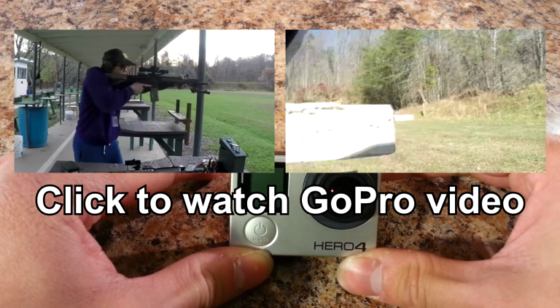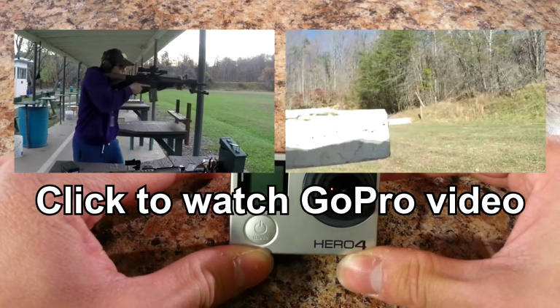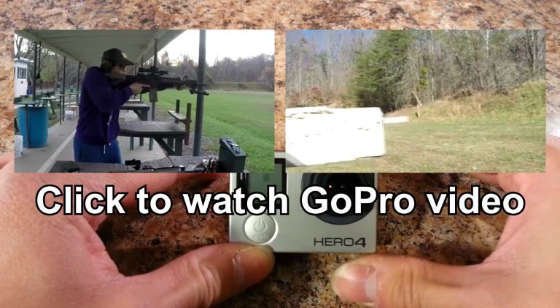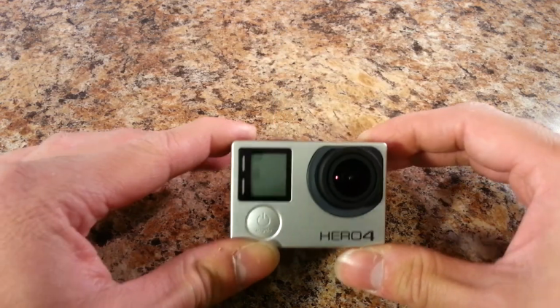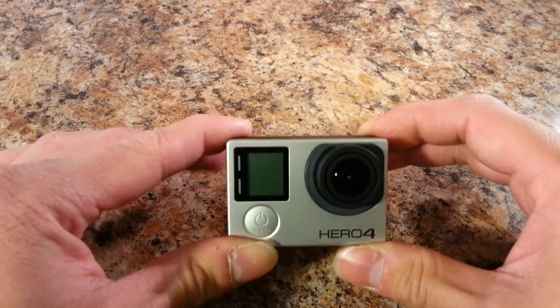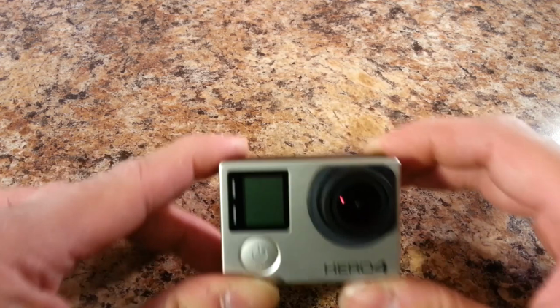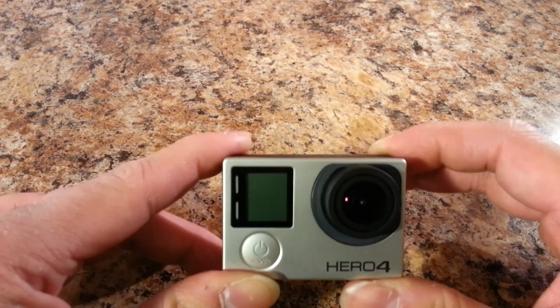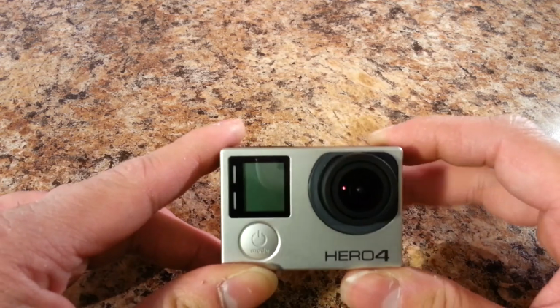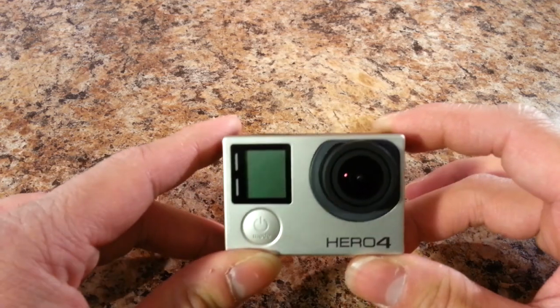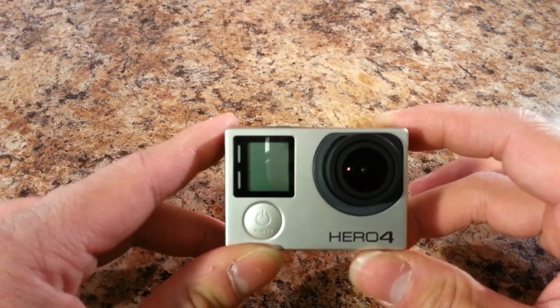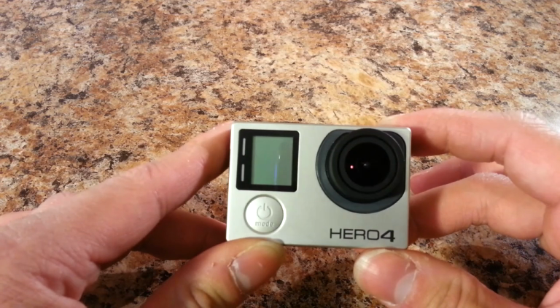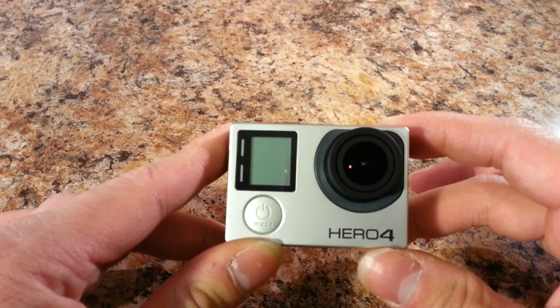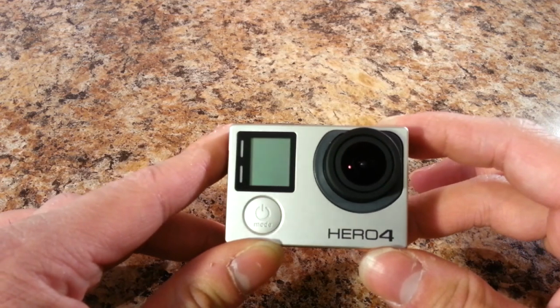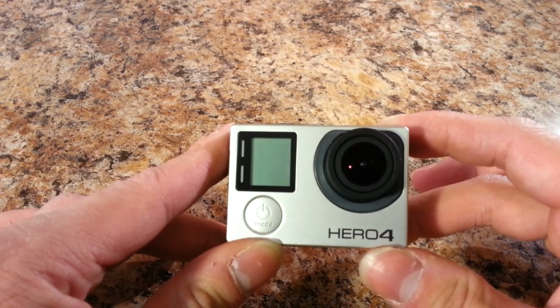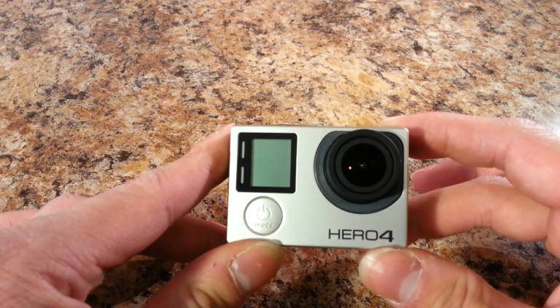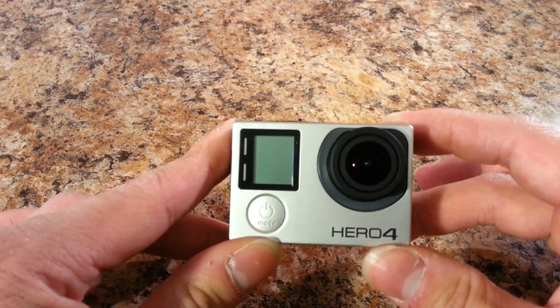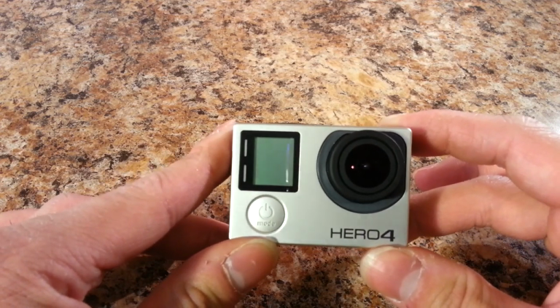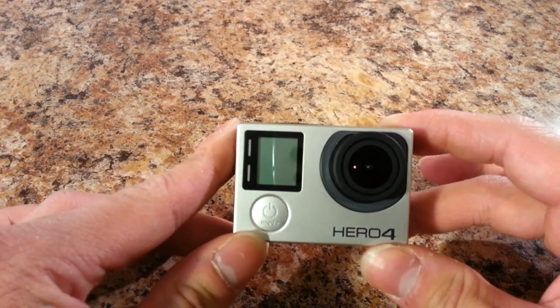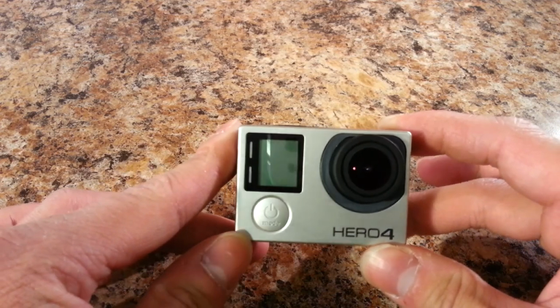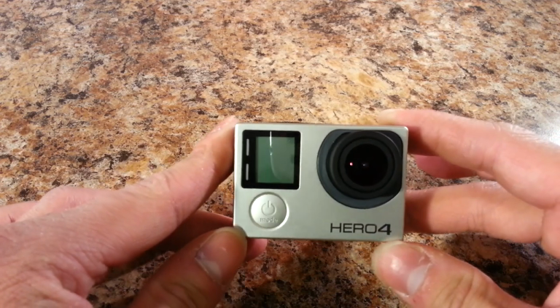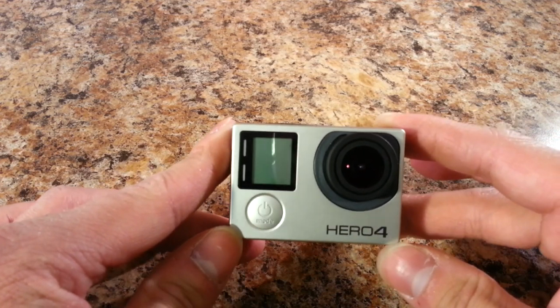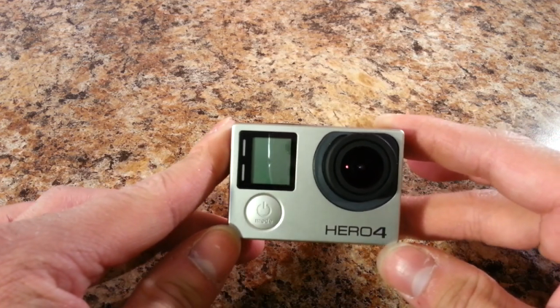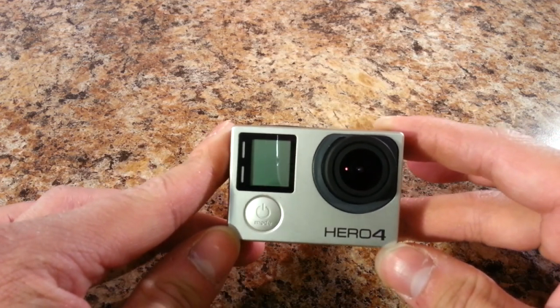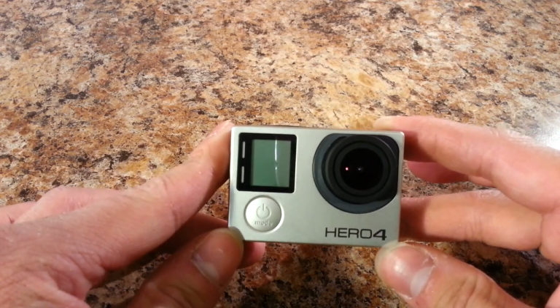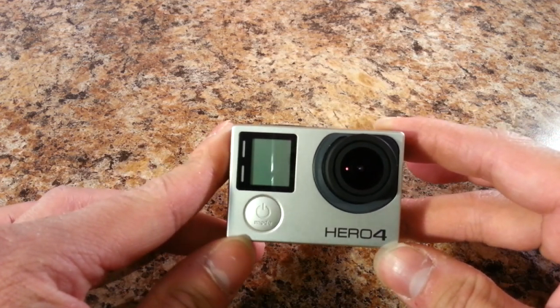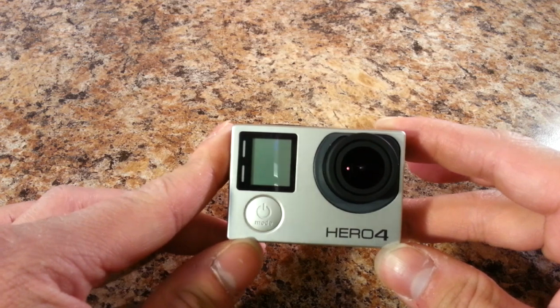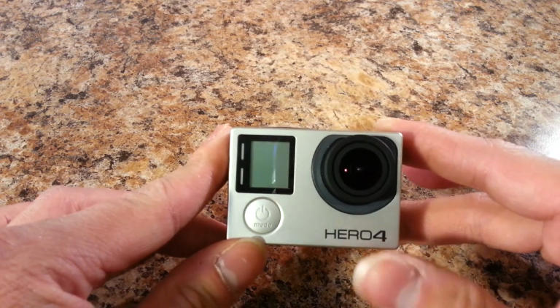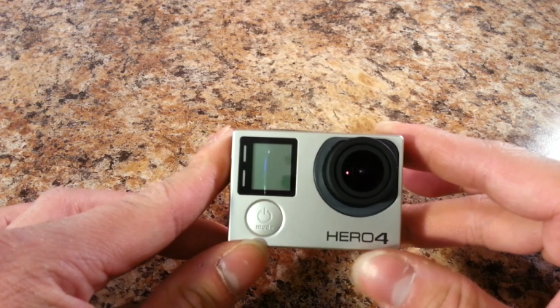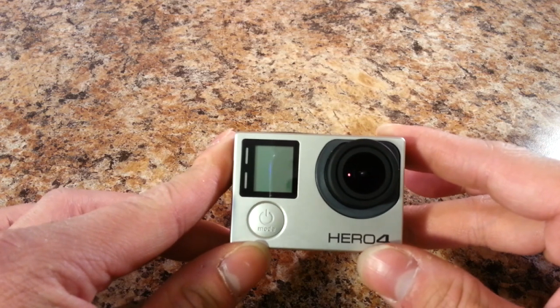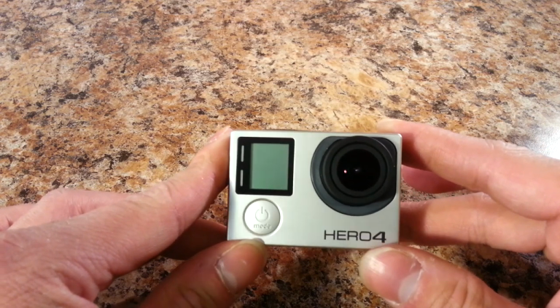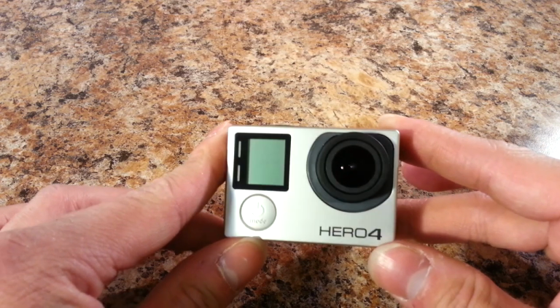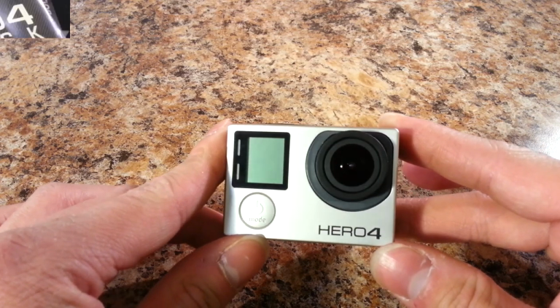Now before I dive too deeply into this review, I want to show the unboxing that I did several months ago just to see the accessories that come with the GoPro out of the box.